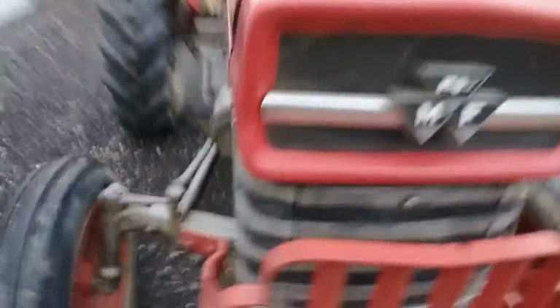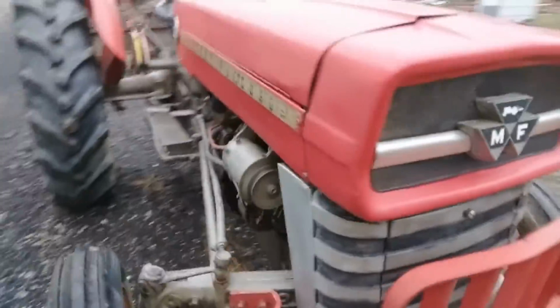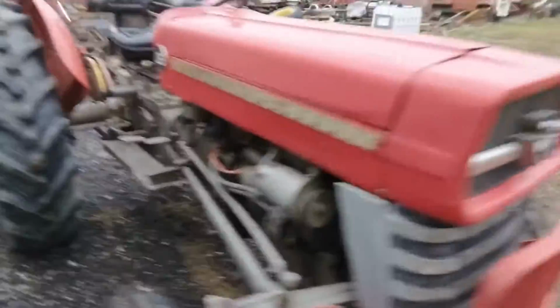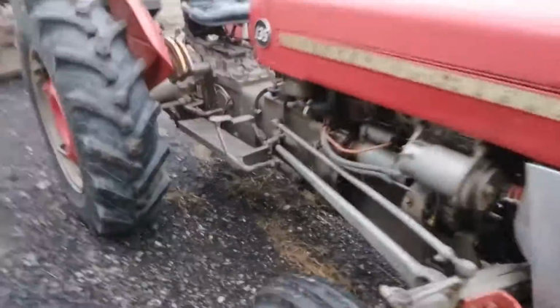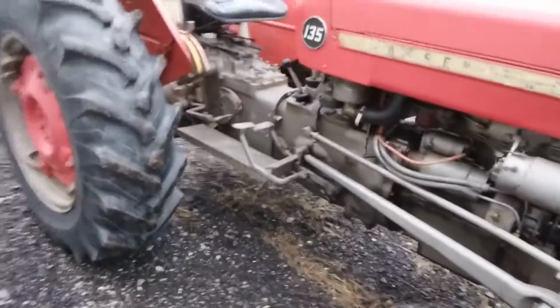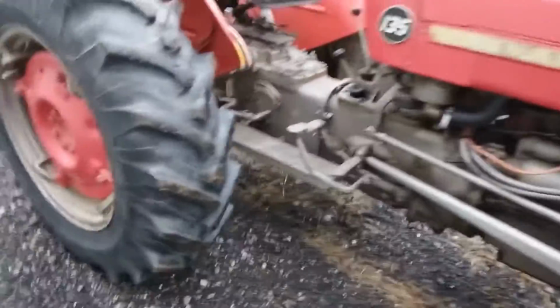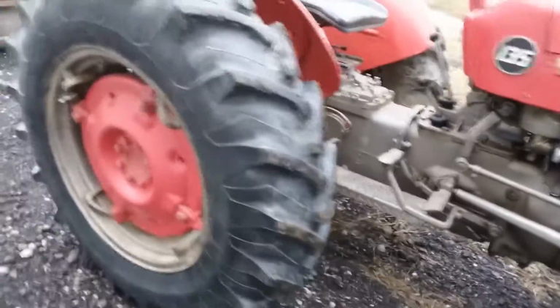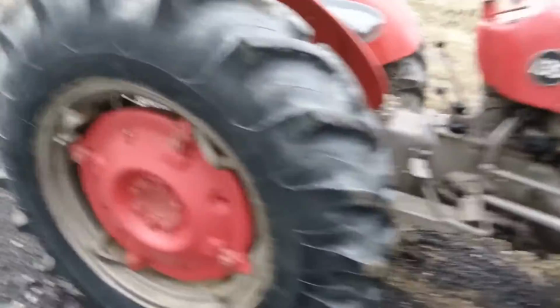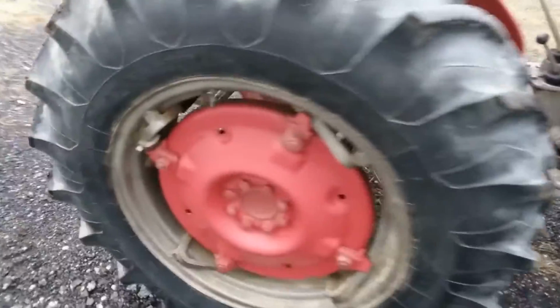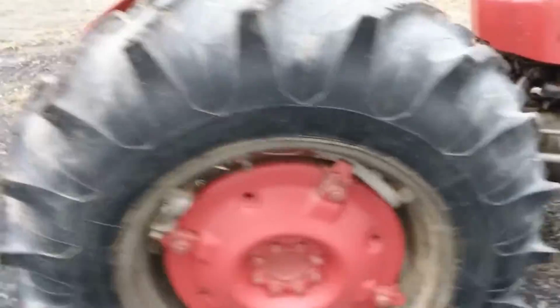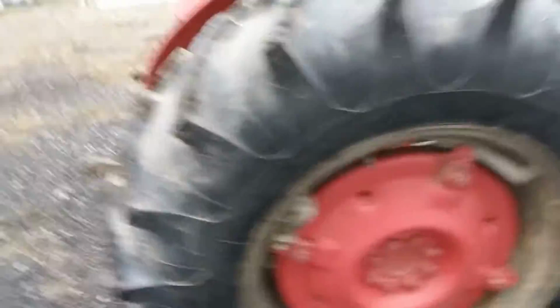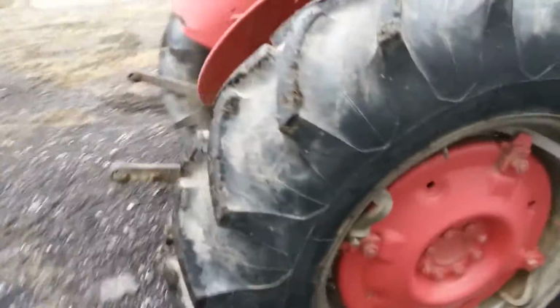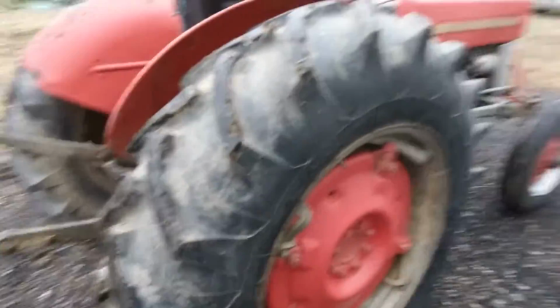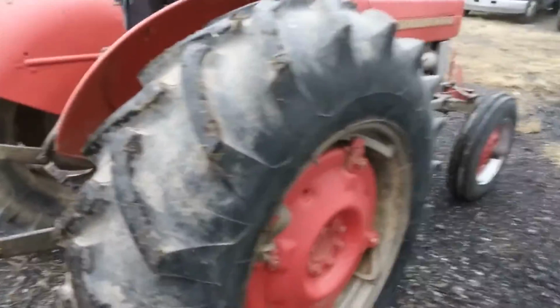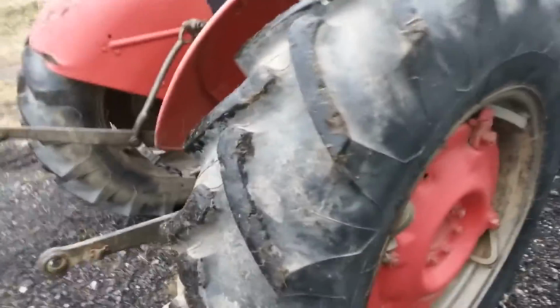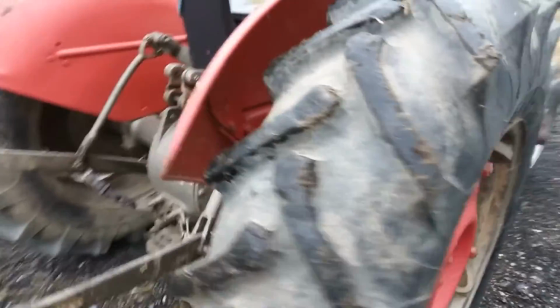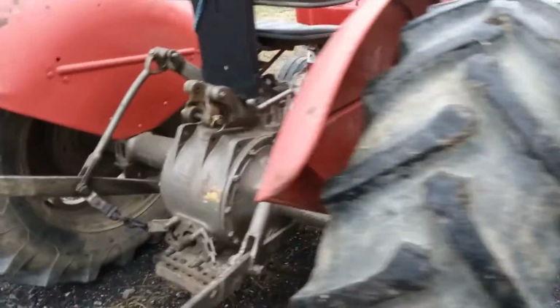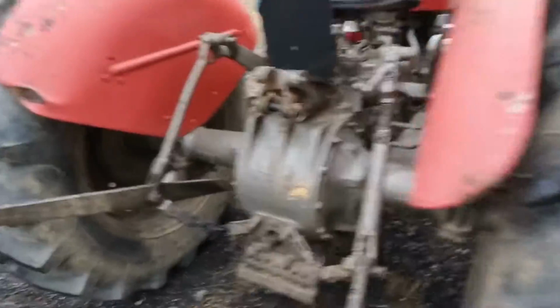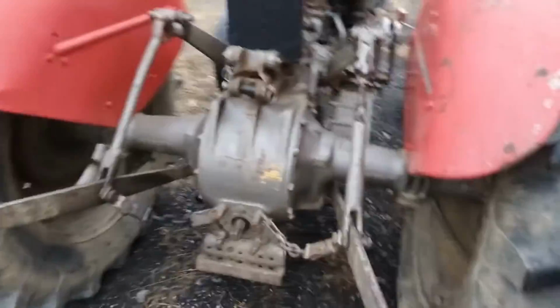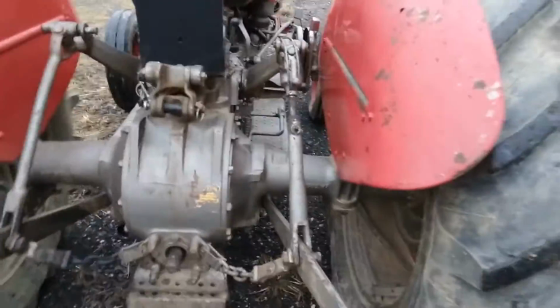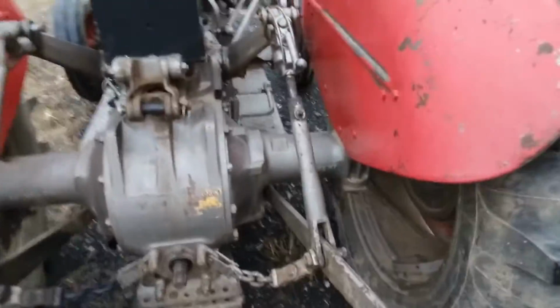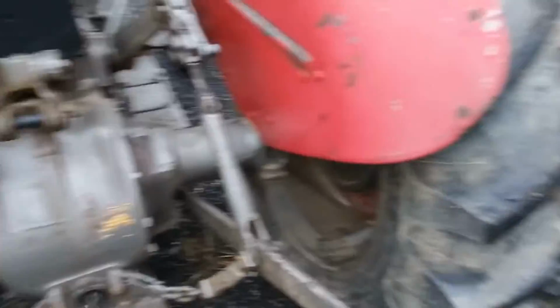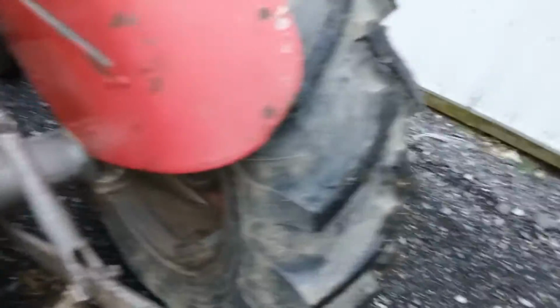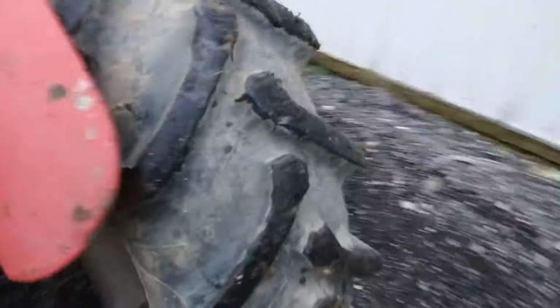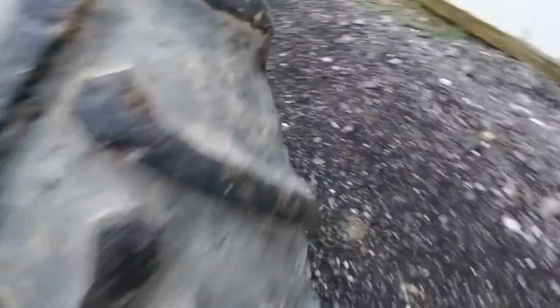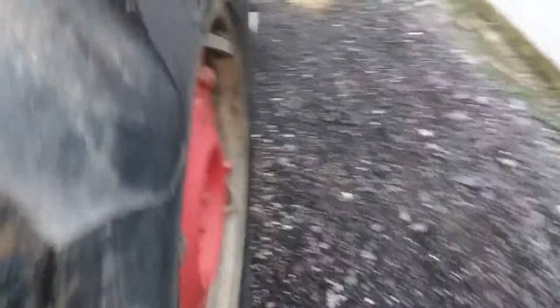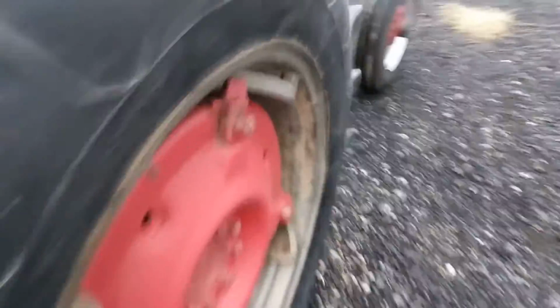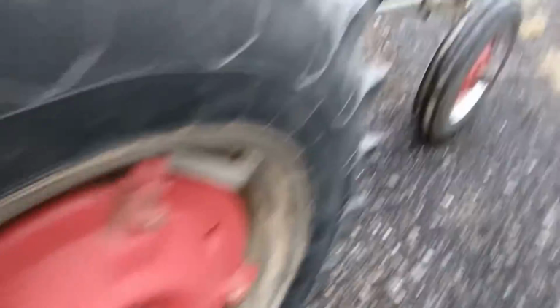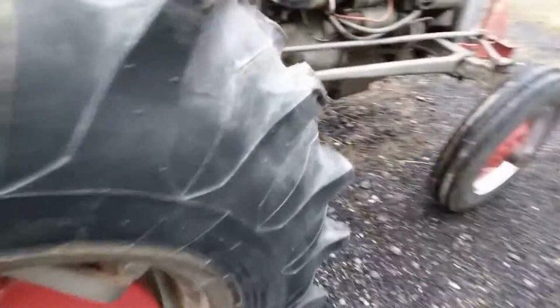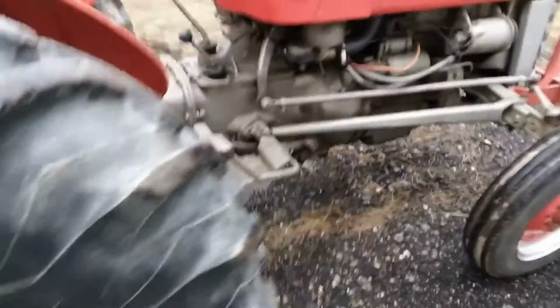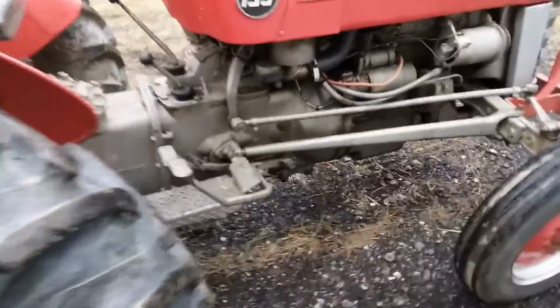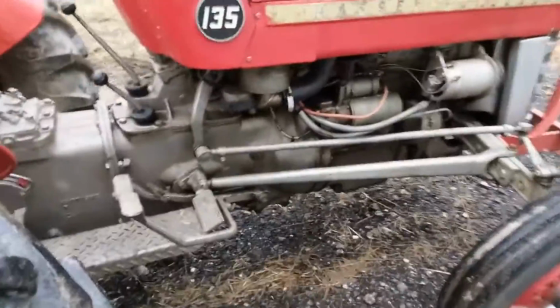Look really close — I wouldn't miss it if you're looking for a 135. It's about 28 degrees out today, and as soon as you hit the key, she's running. These little Perkins diesels start very easily in the winter.